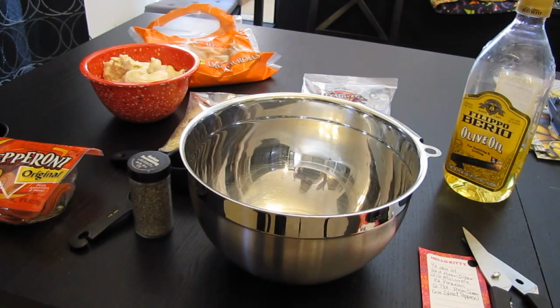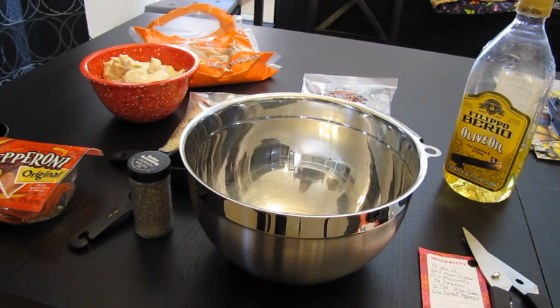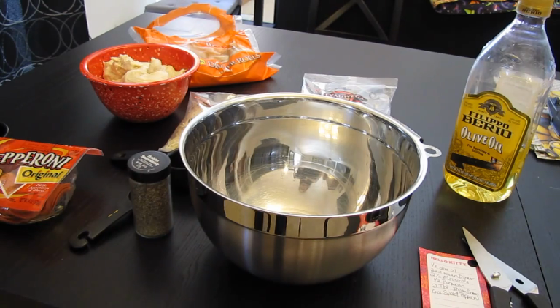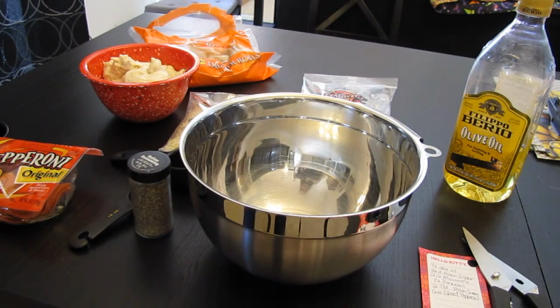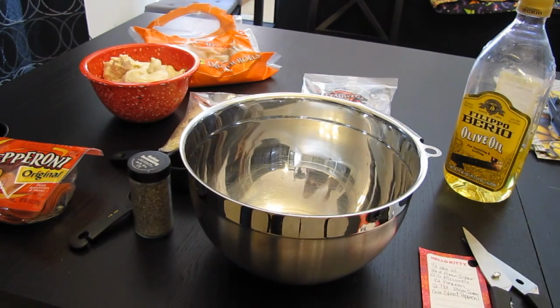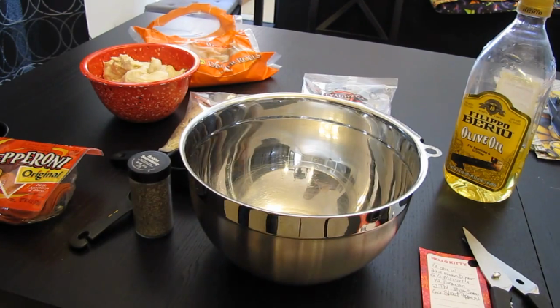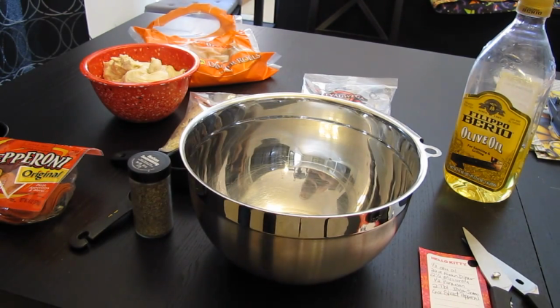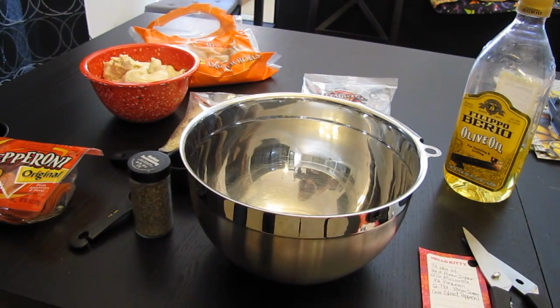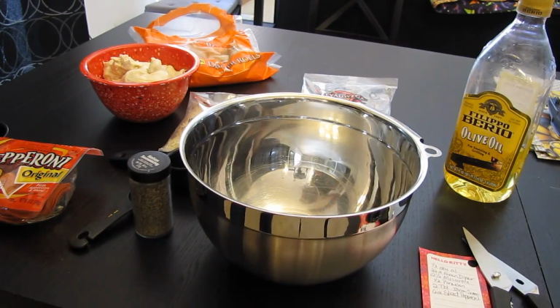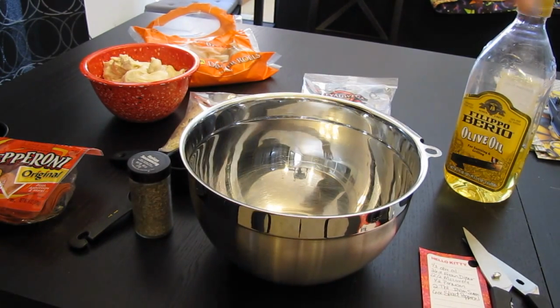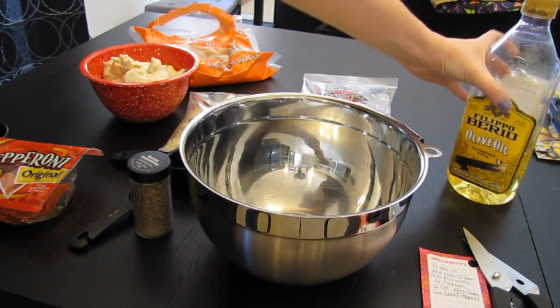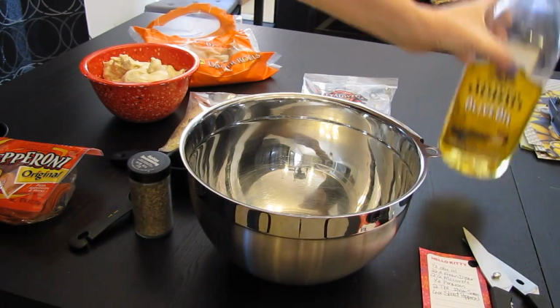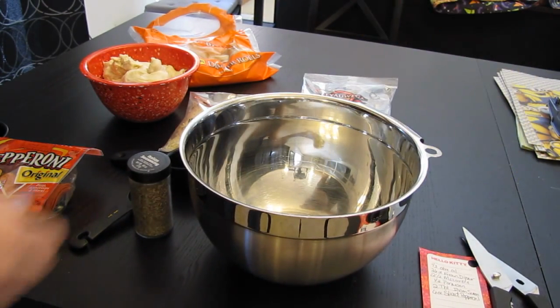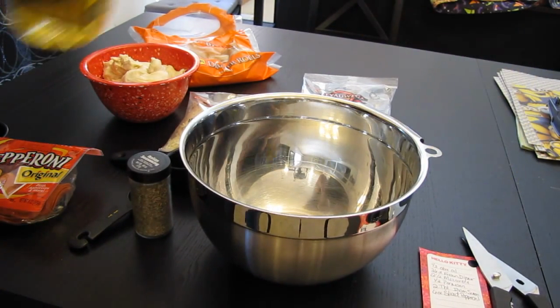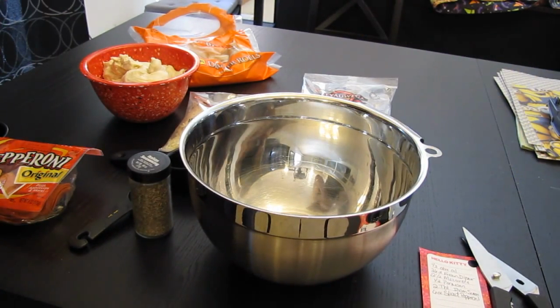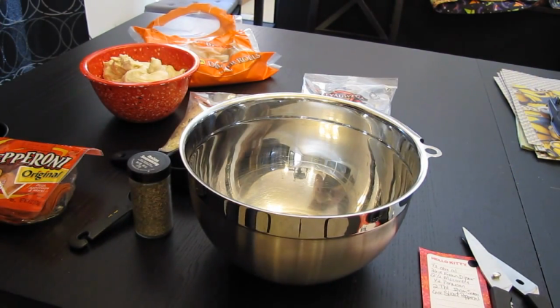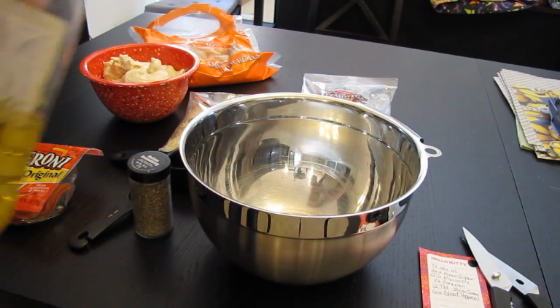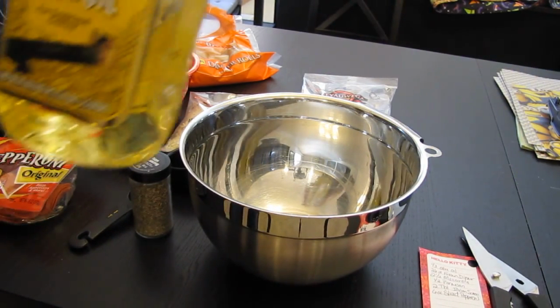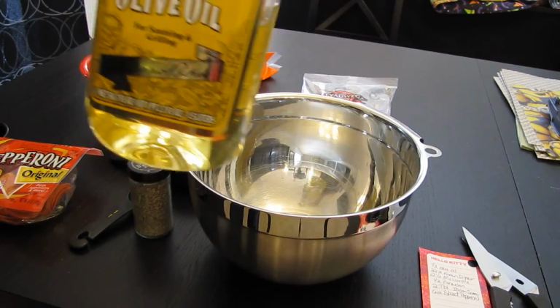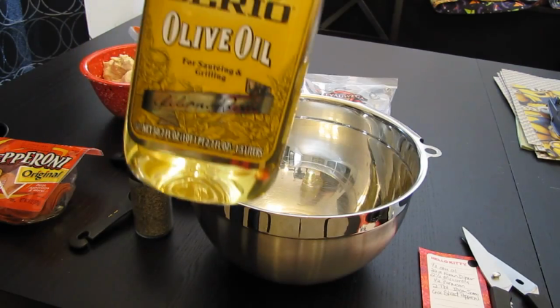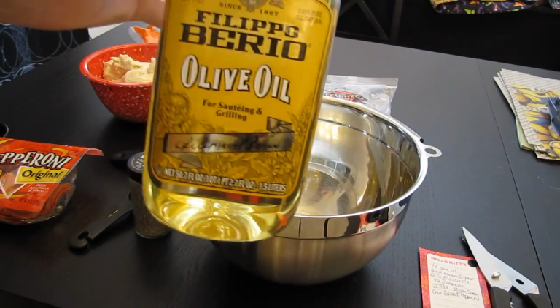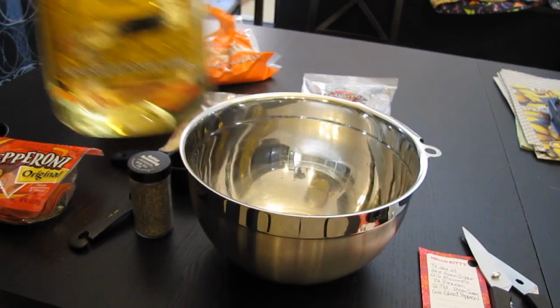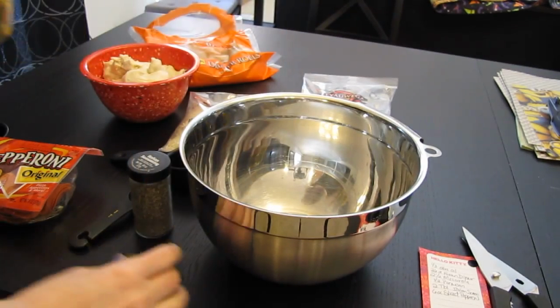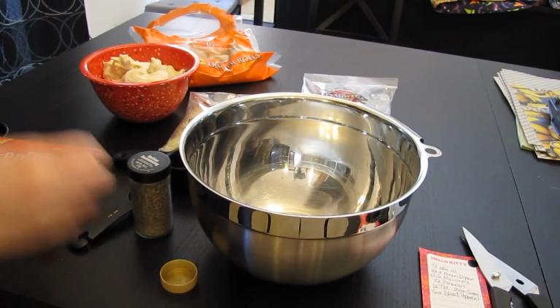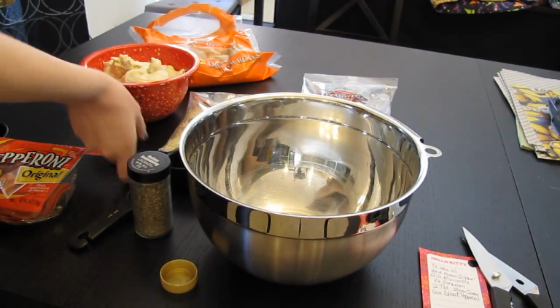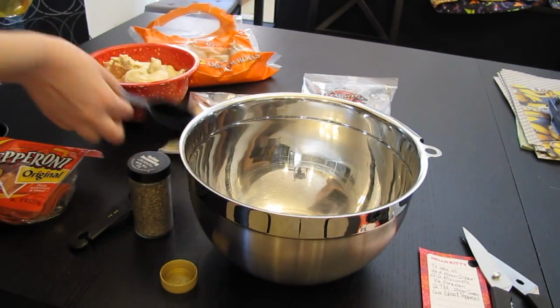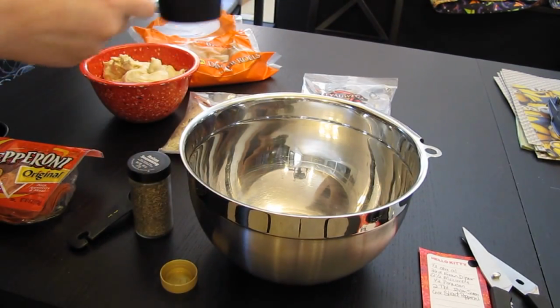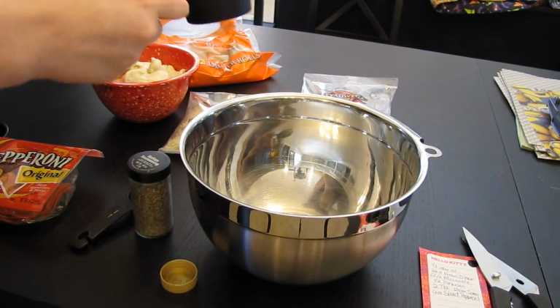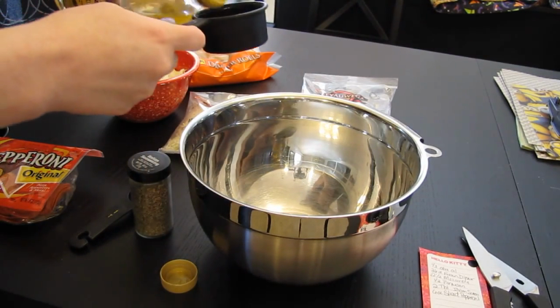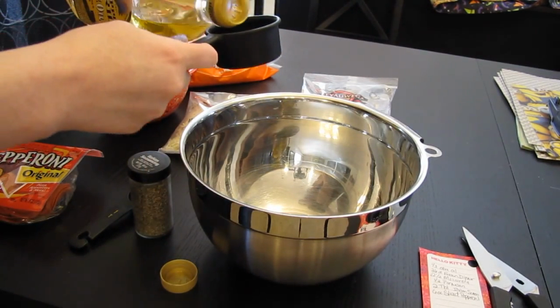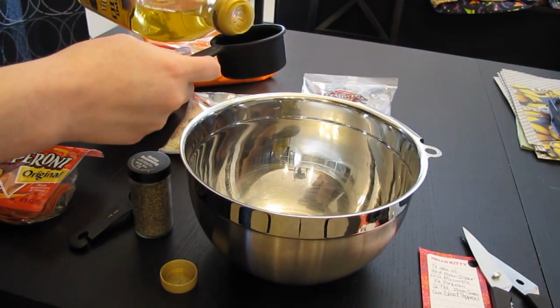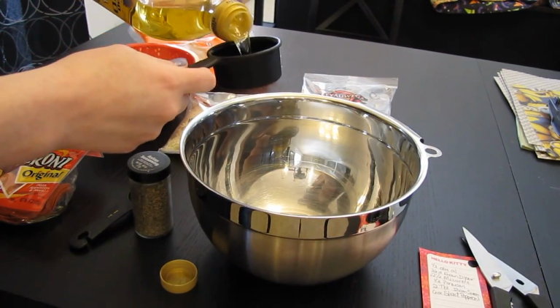So what they ask you to do first is to put 3 quarters of a cup of olive oil into a bowl. It's a lot of olive oil.